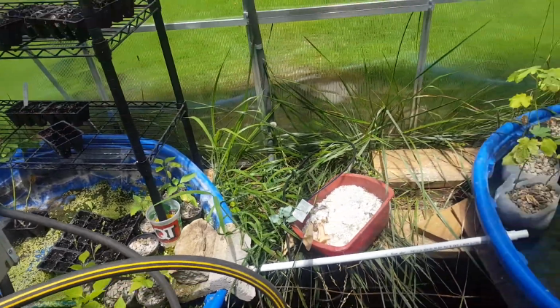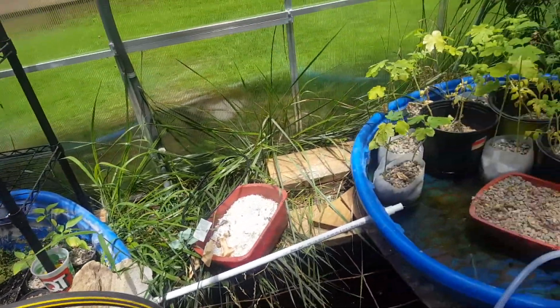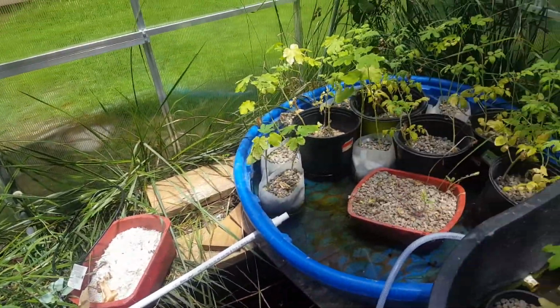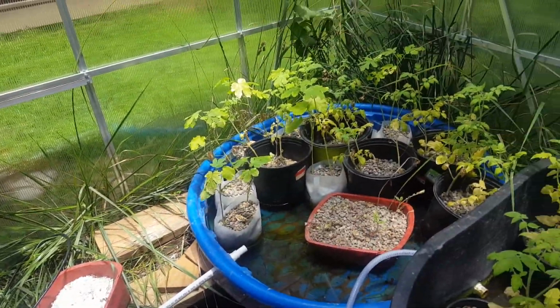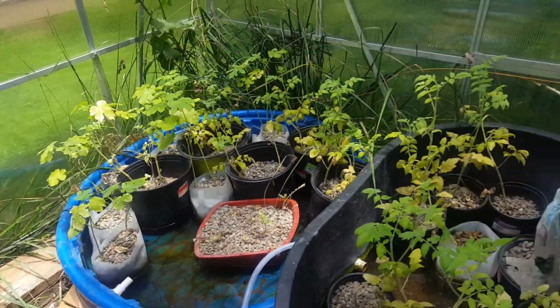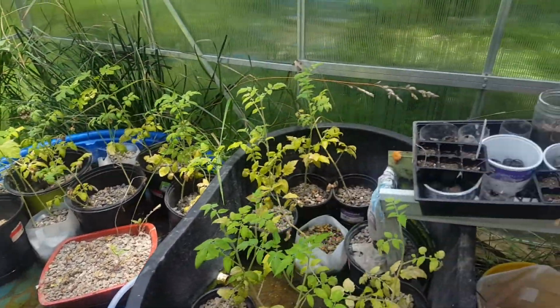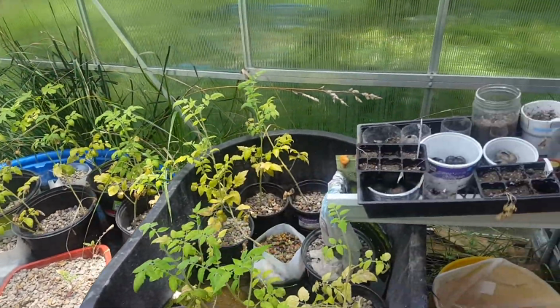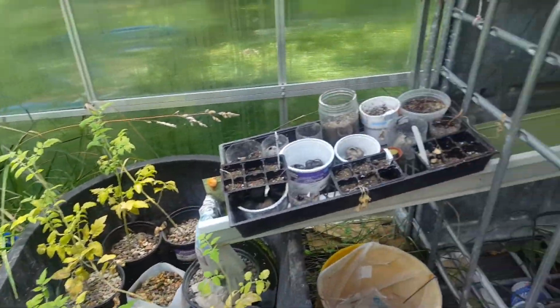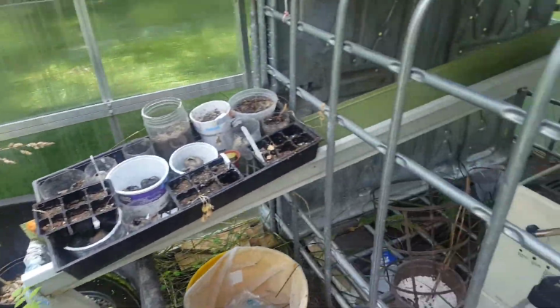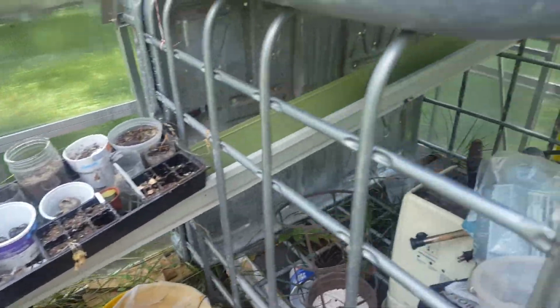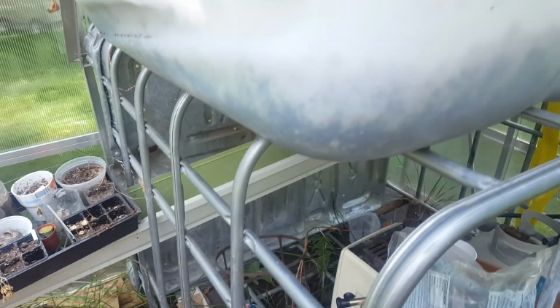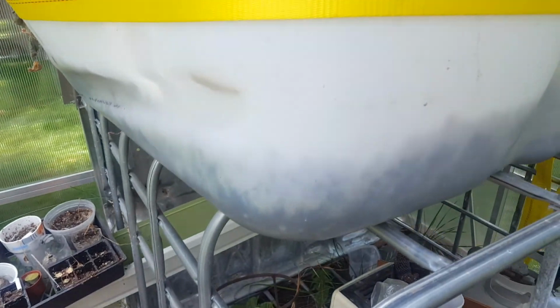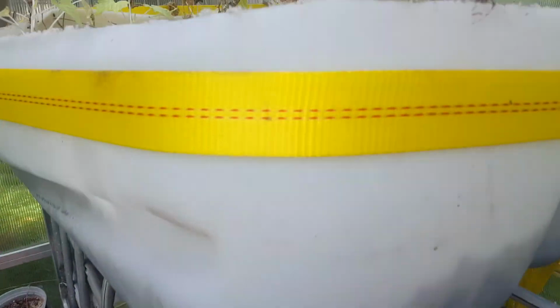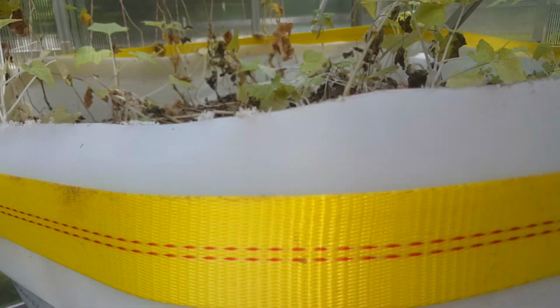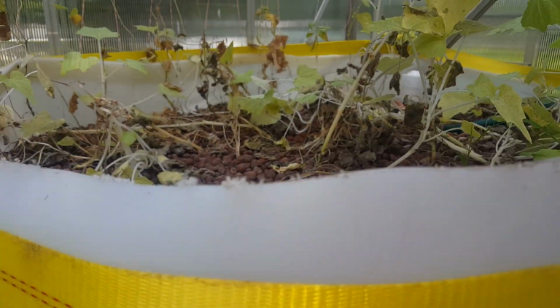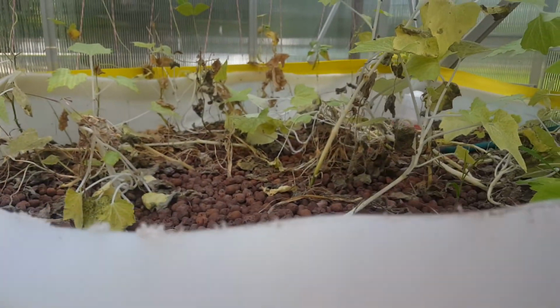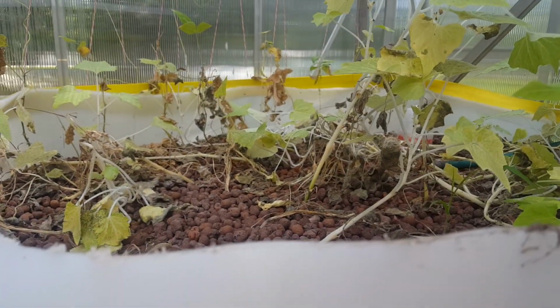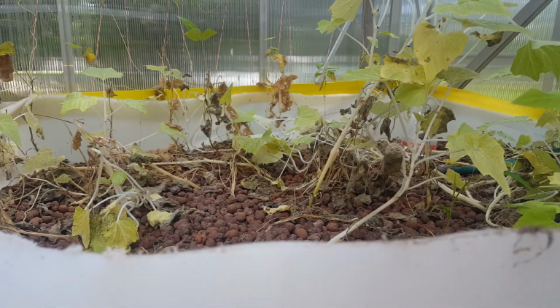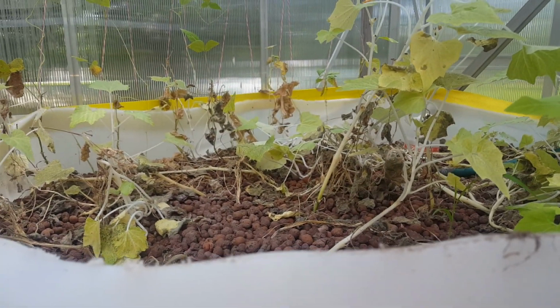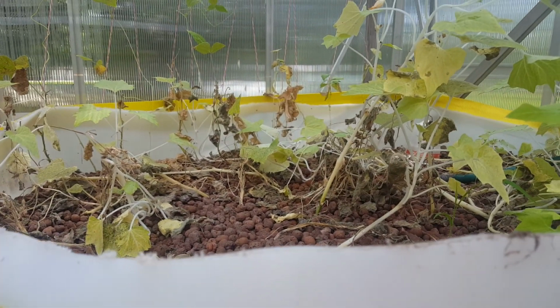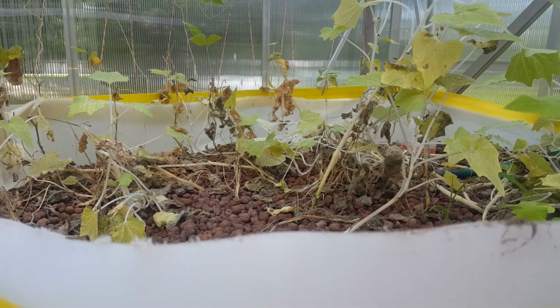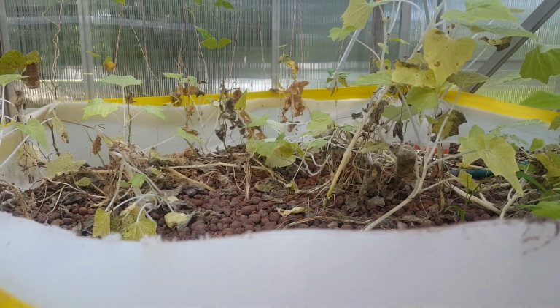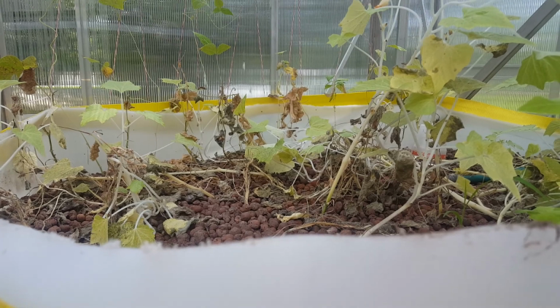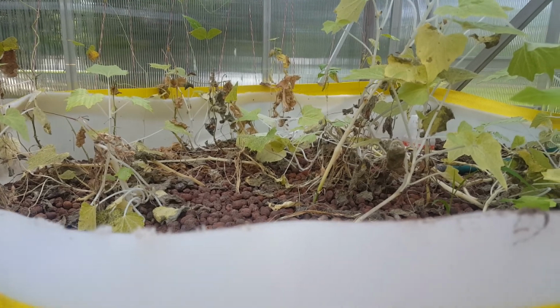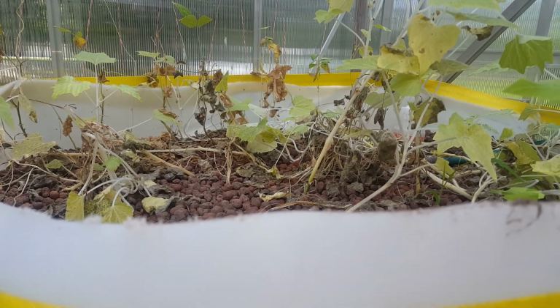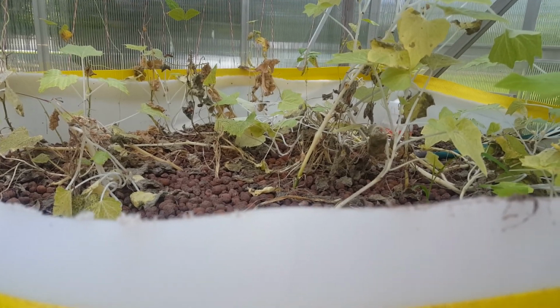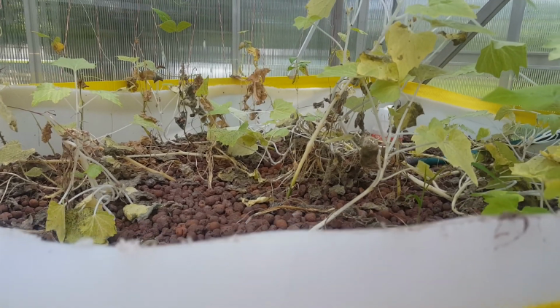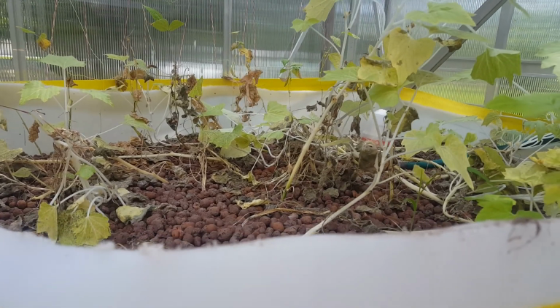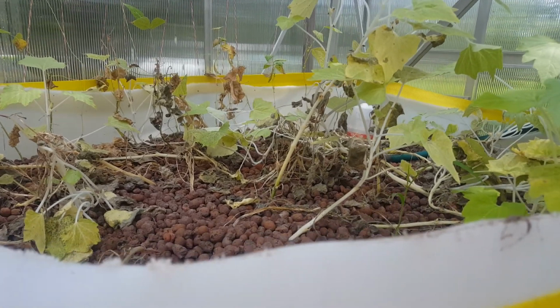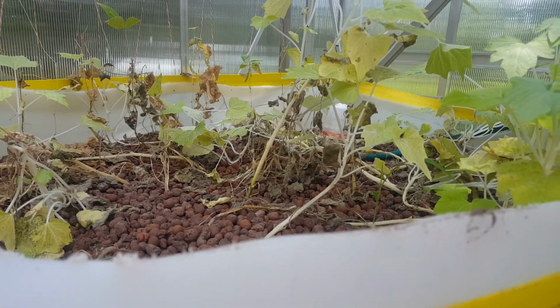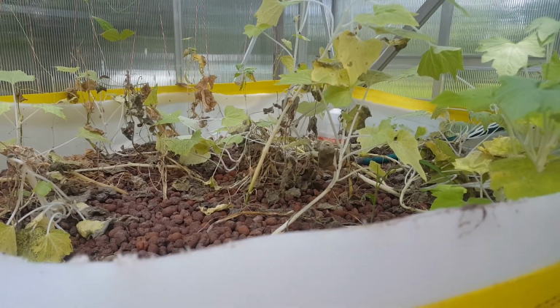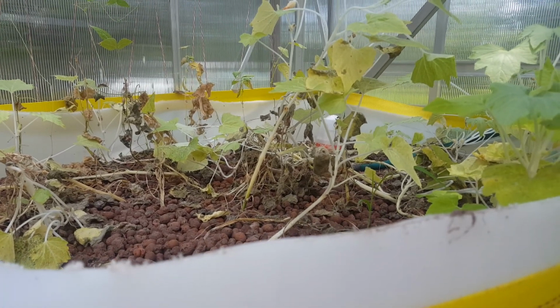By and large, most everything in here has burnt up. Lesson learned: you need to have some sort of fan or ventilation, or if you leave the doors open. It does get very hot in here.